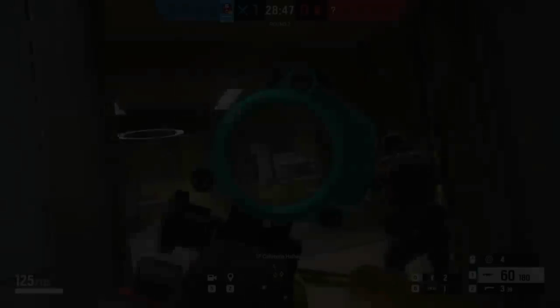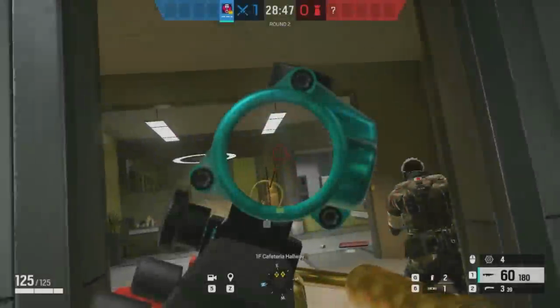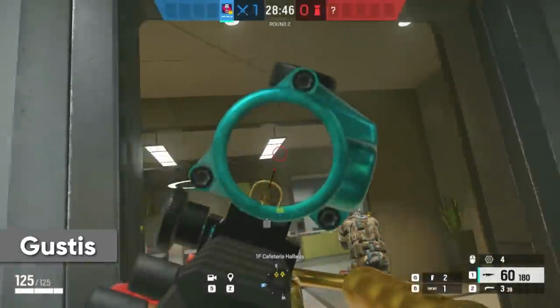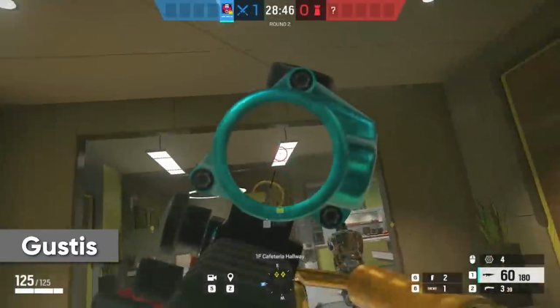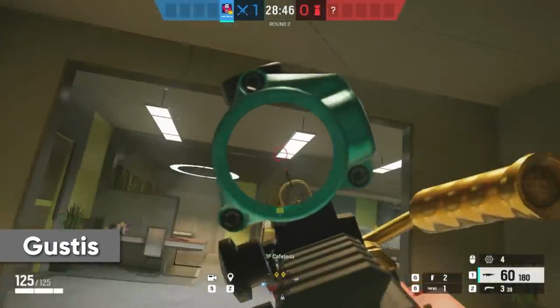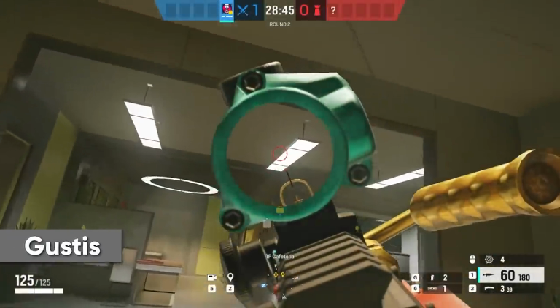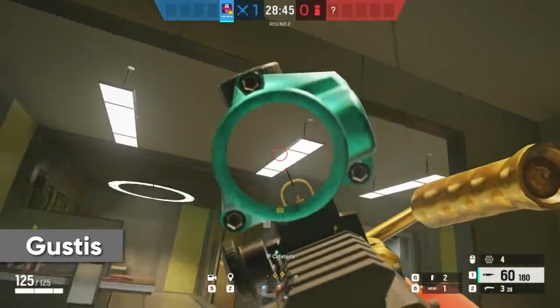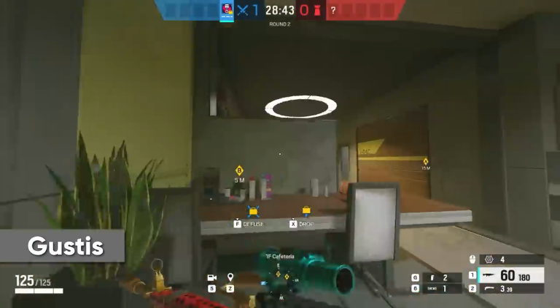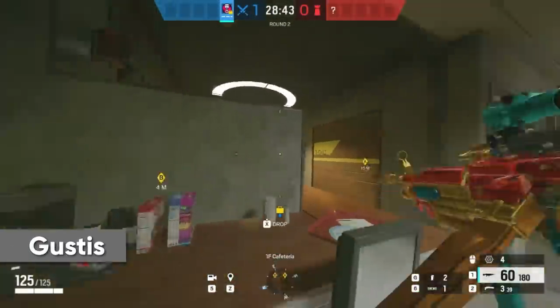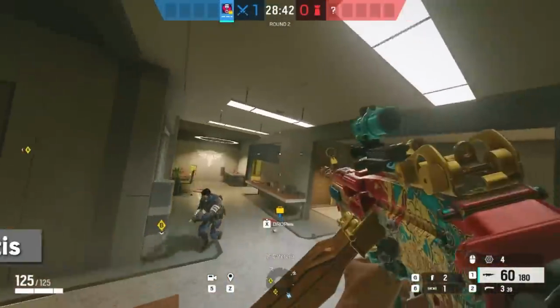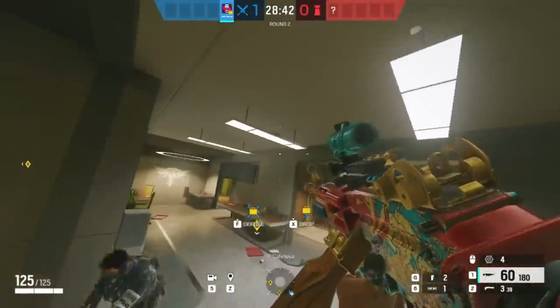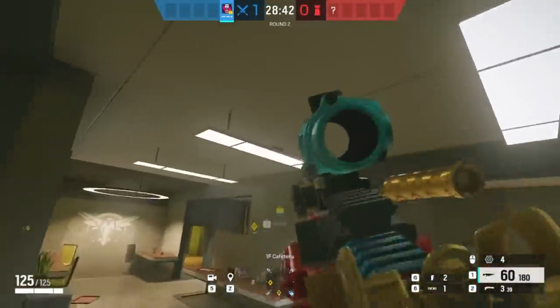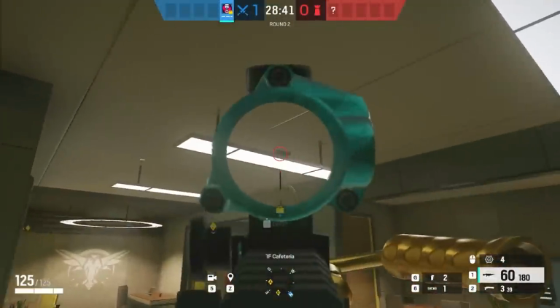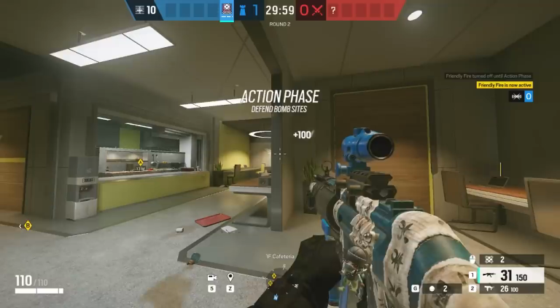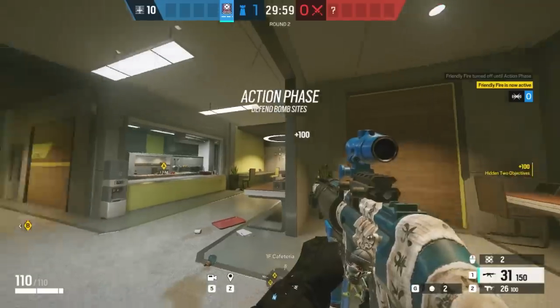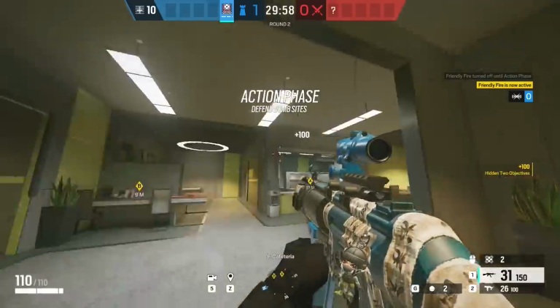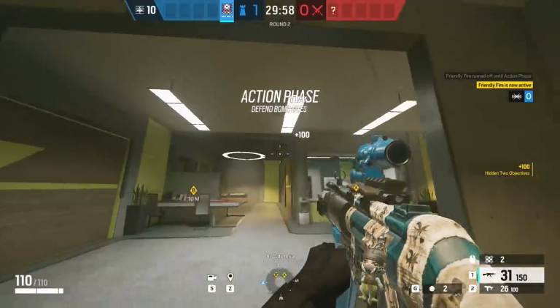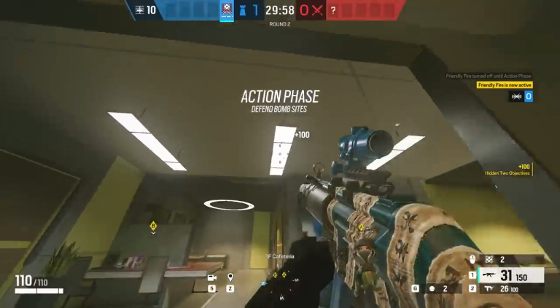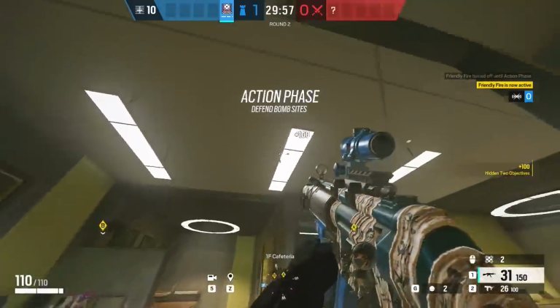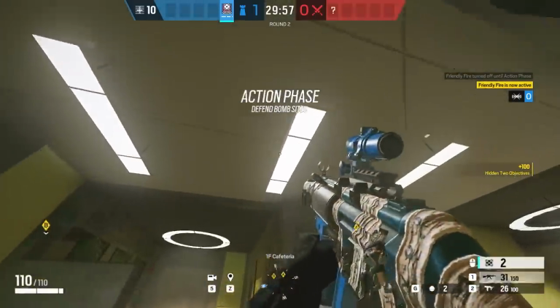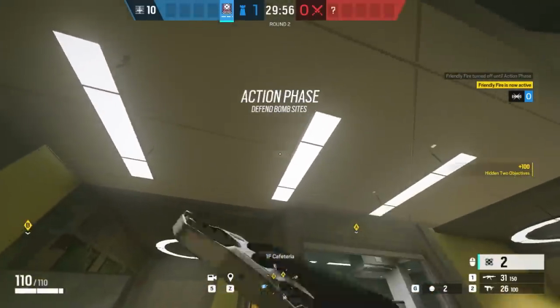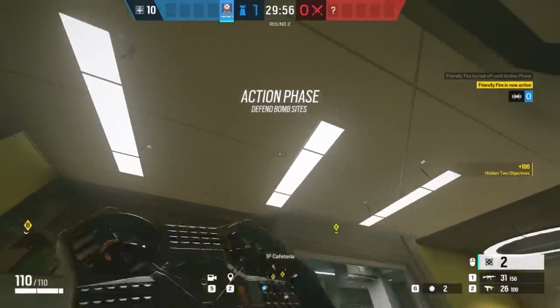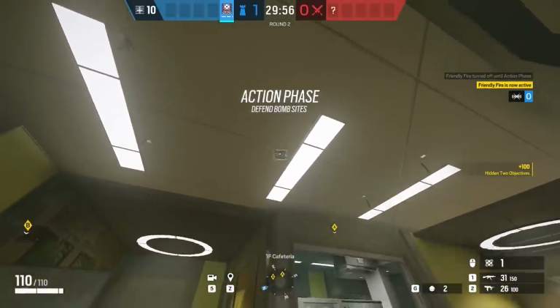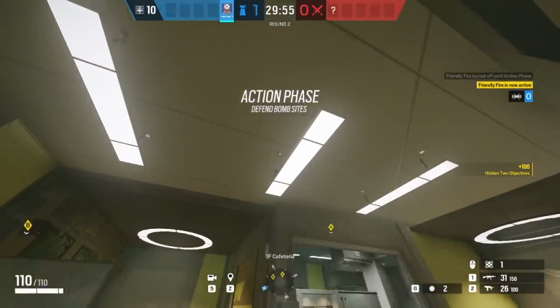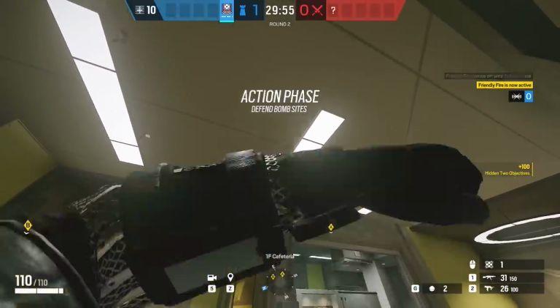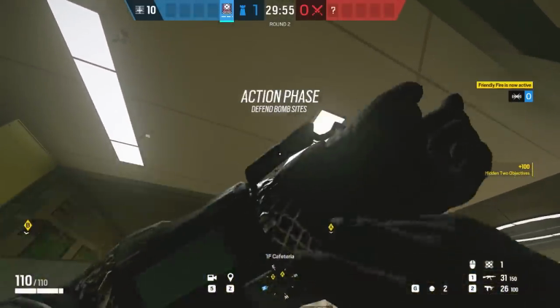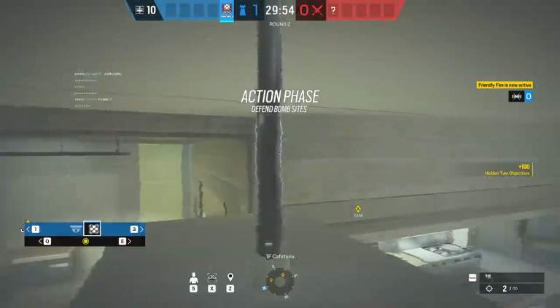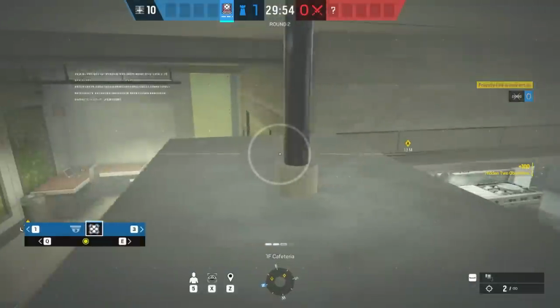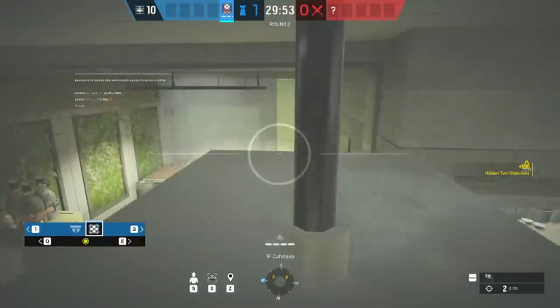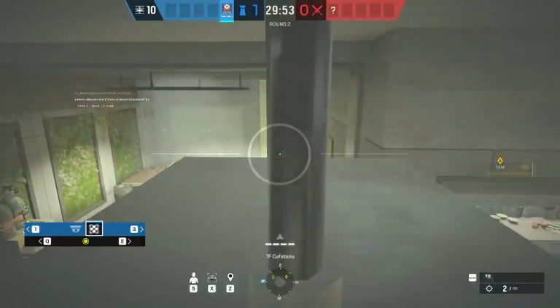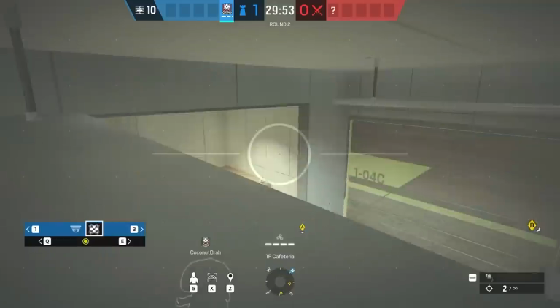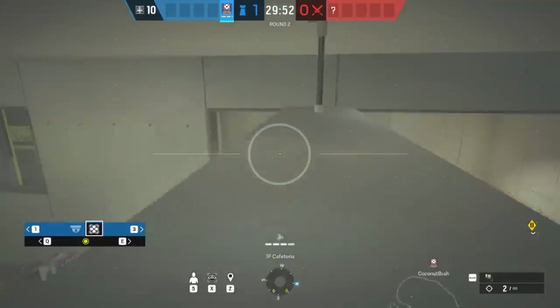This is a quick Echo drone spot that's really strong for kitchen defenses. Simply throw your drone towards the top of the ceiling and it'll bounce off and land on the light below. It's basically a flat, movable valve cam in a really good spot.